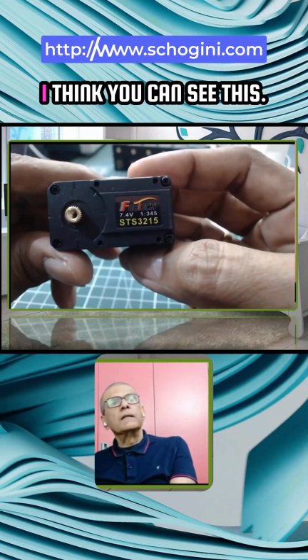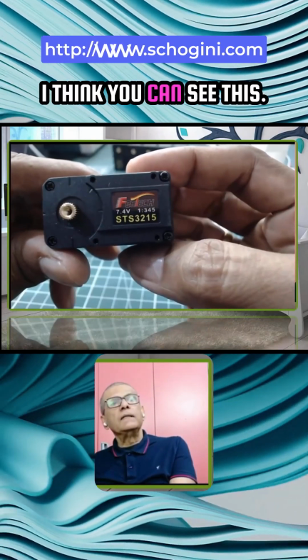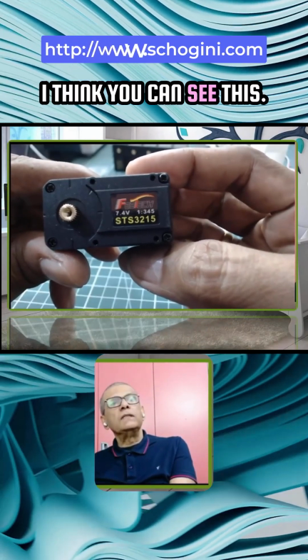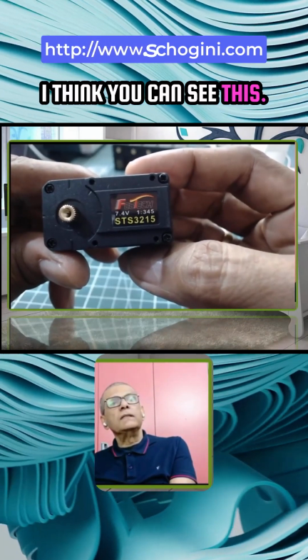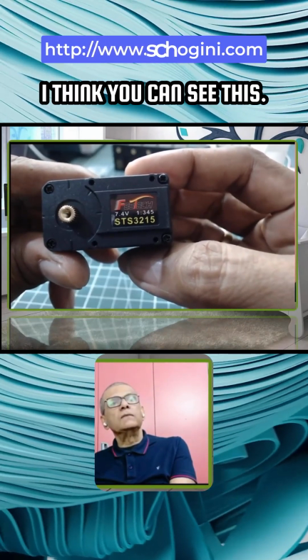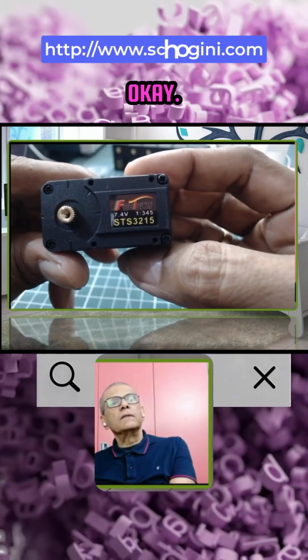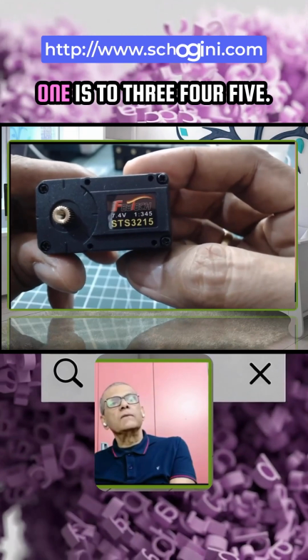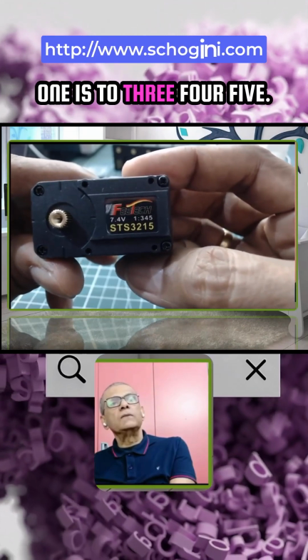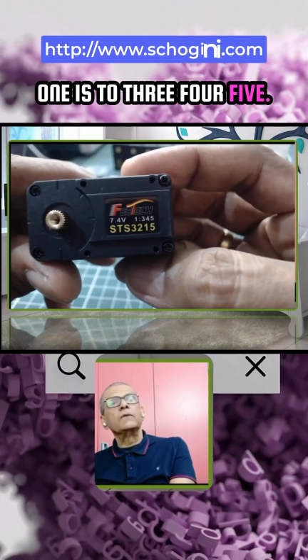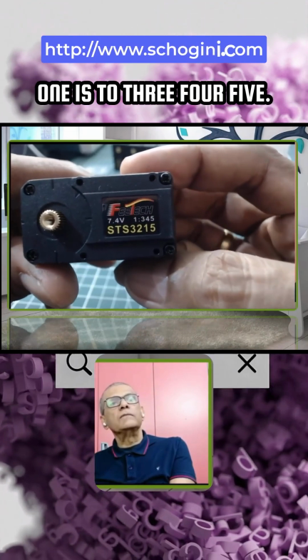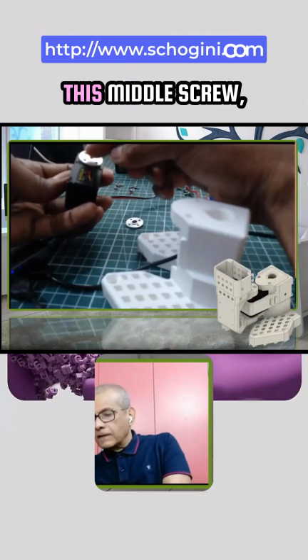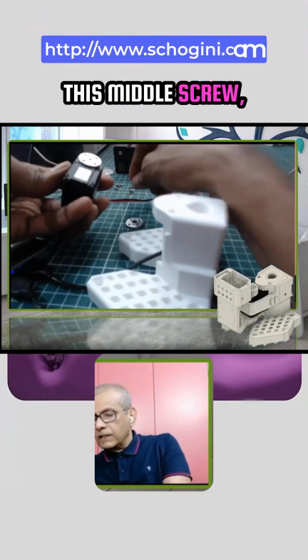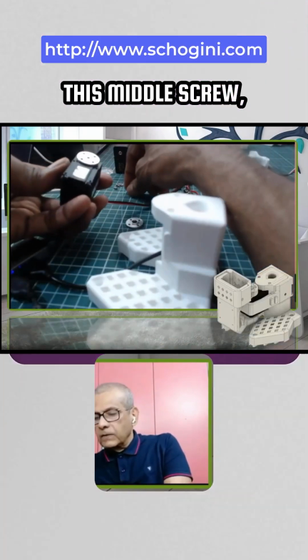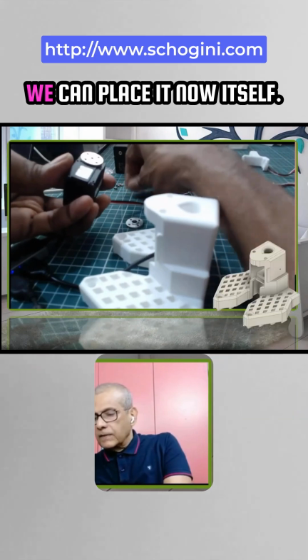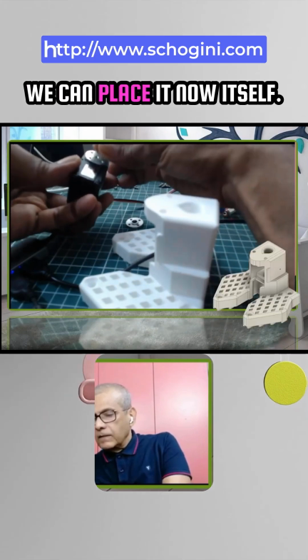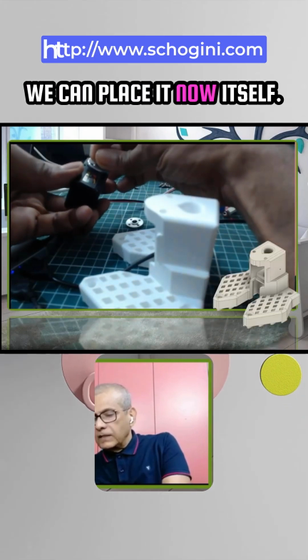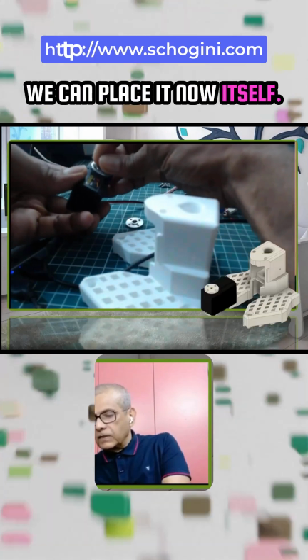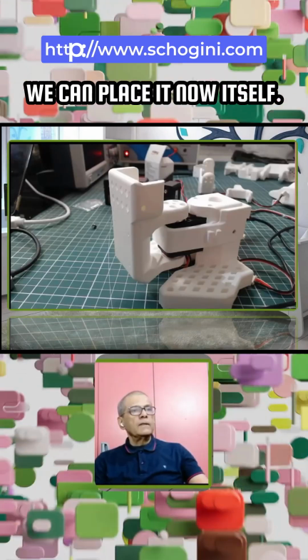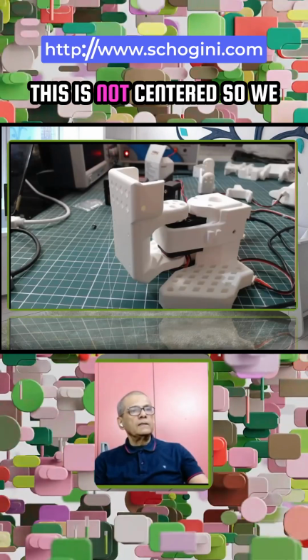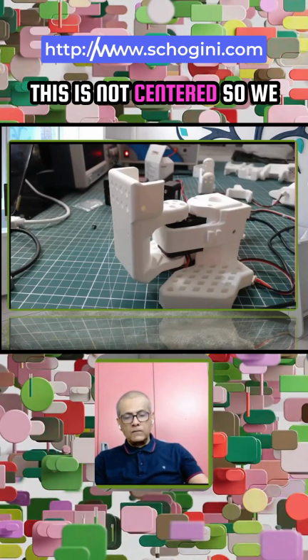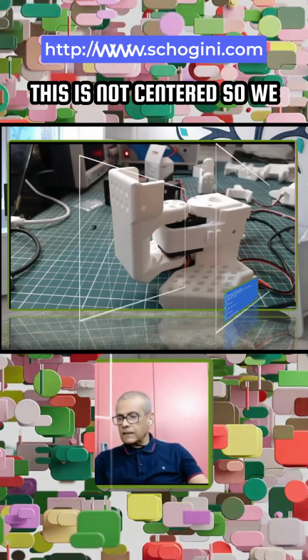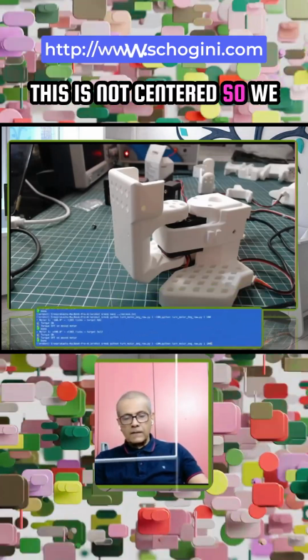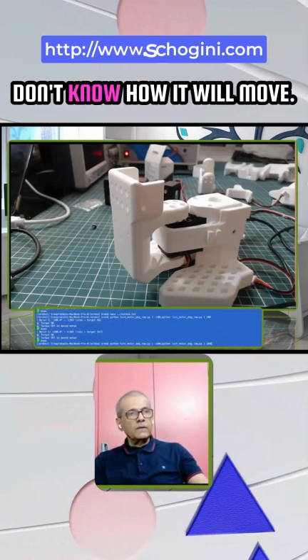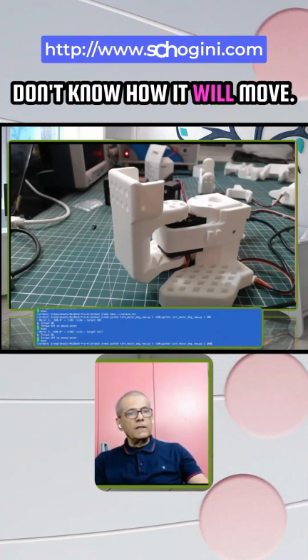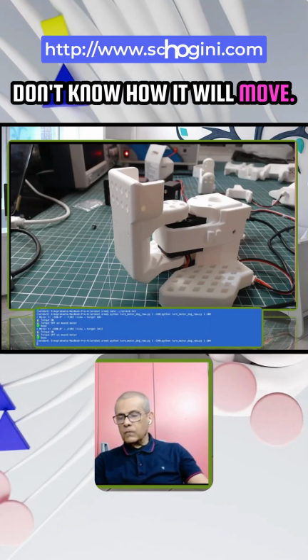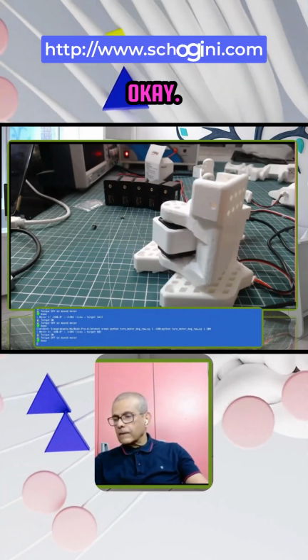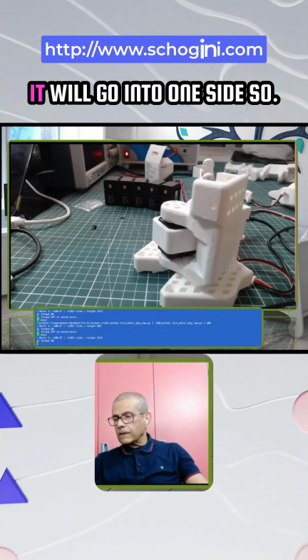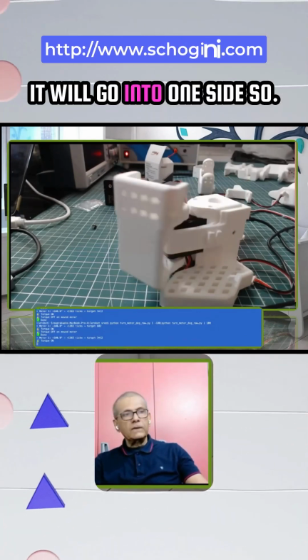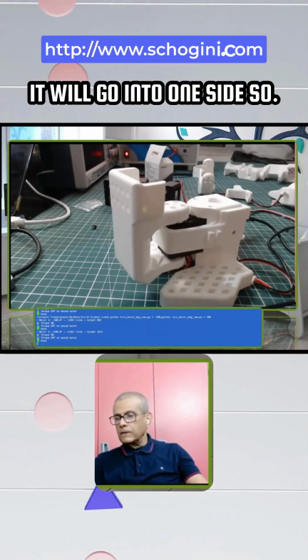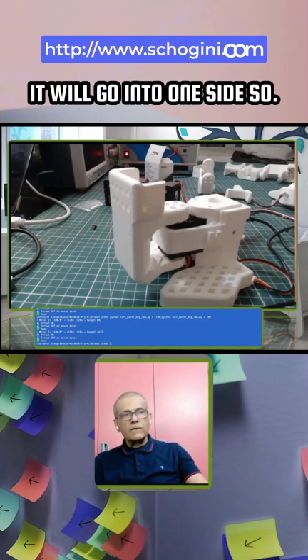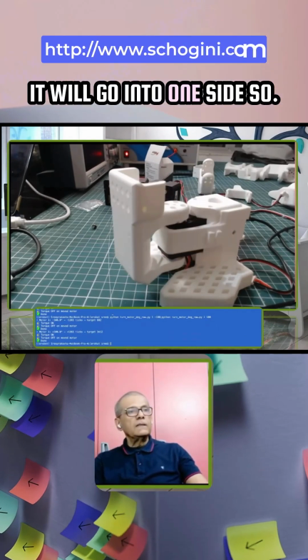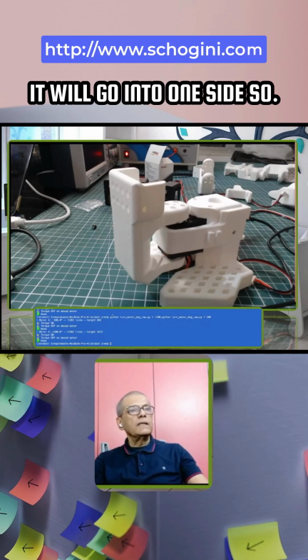I think you can see this — 1 is to 345. This middle screw, we can place it now itself. This is not centered, so we don't know how it will move; it will go into one side.